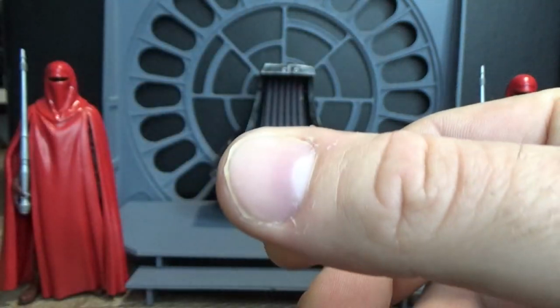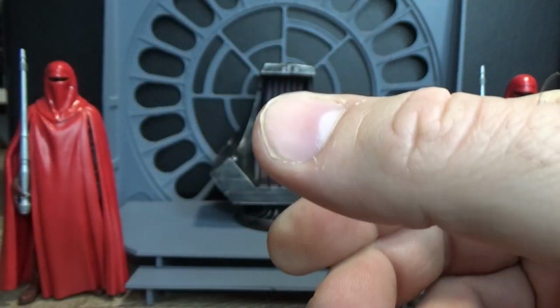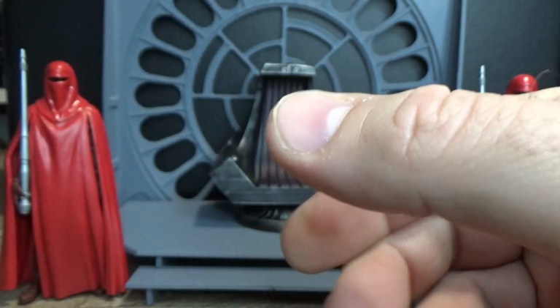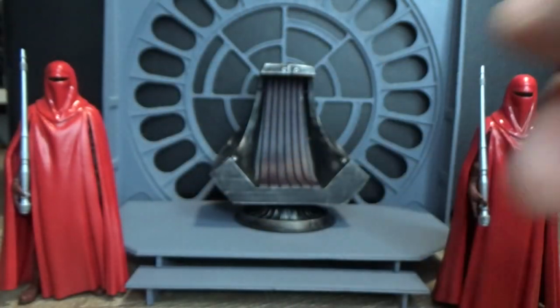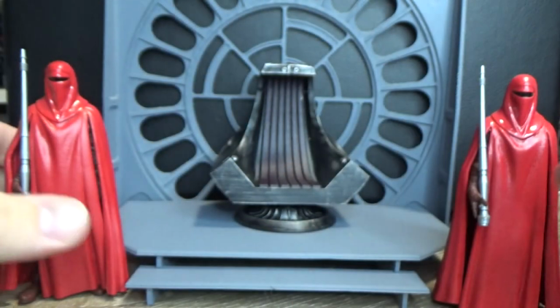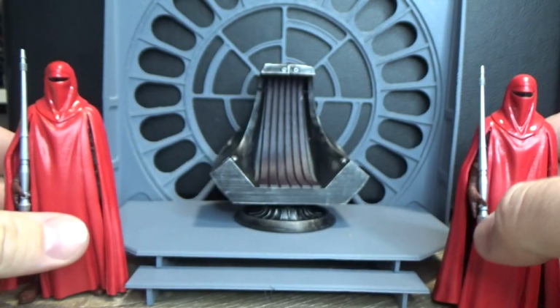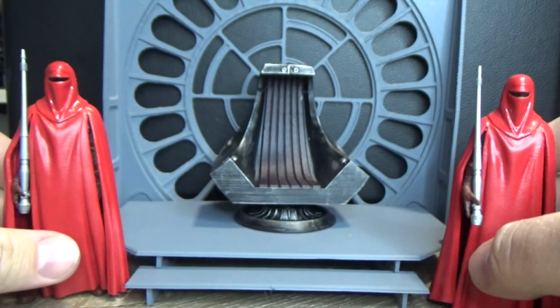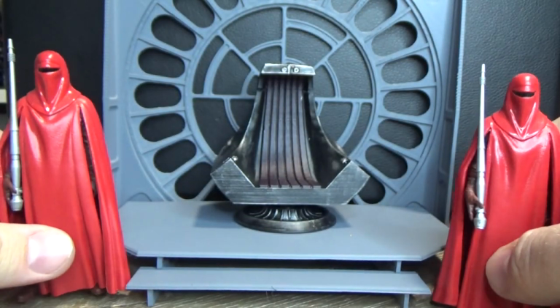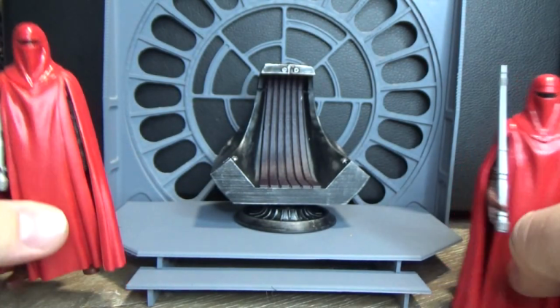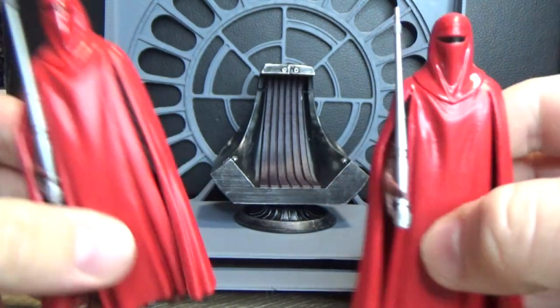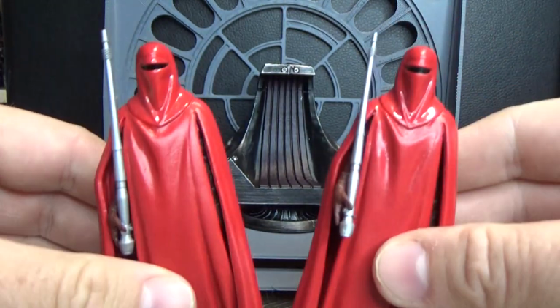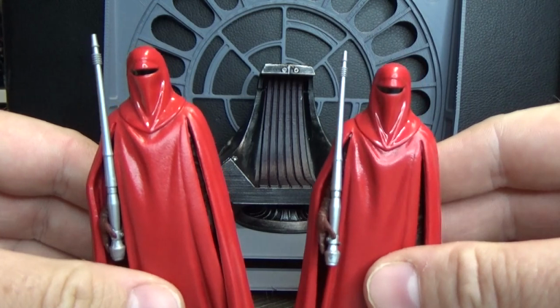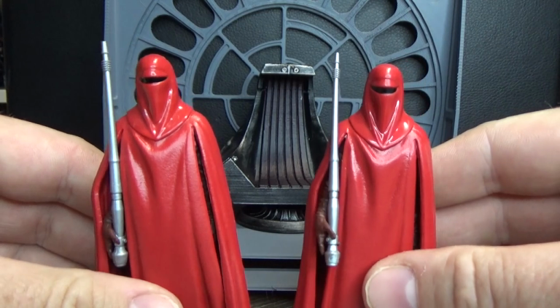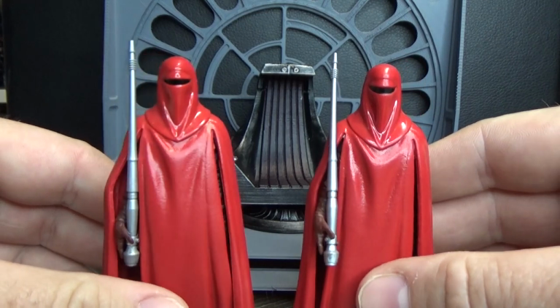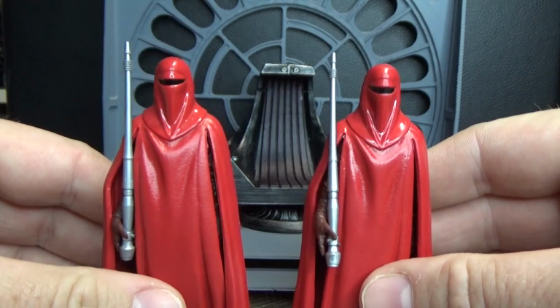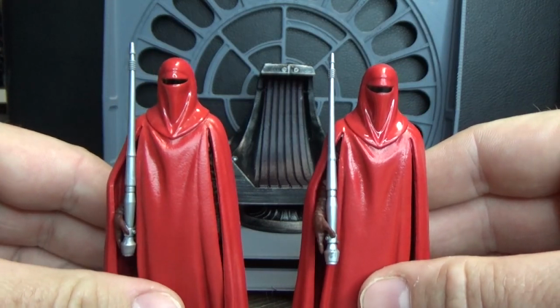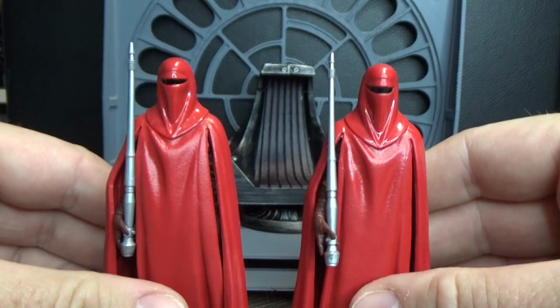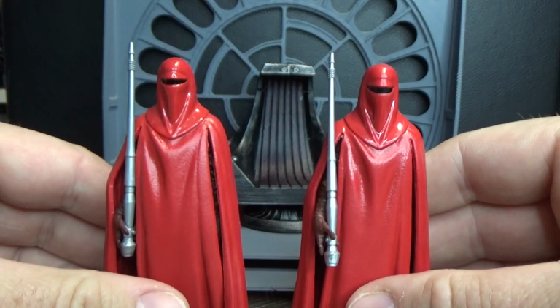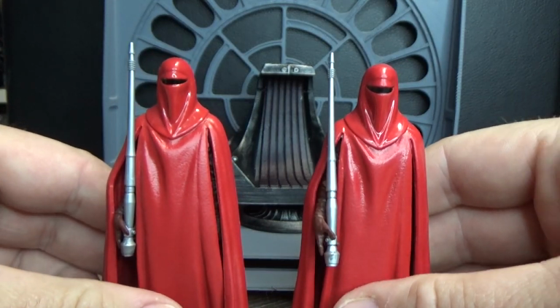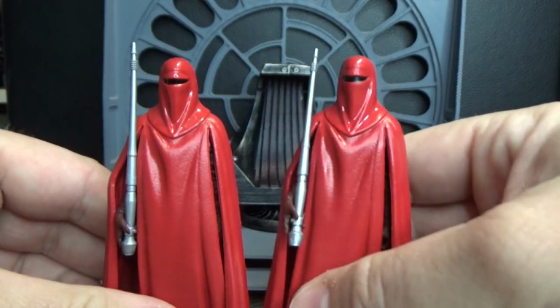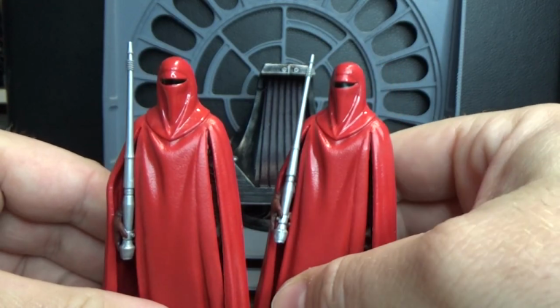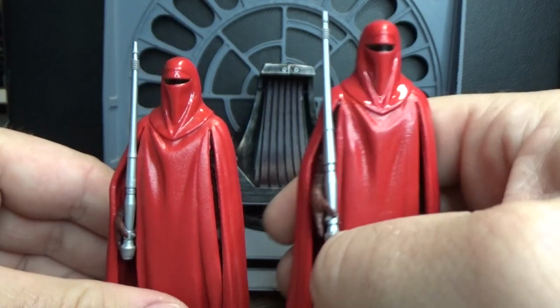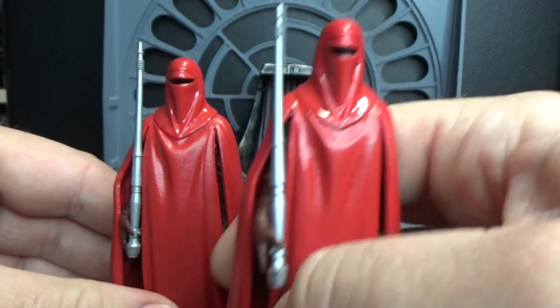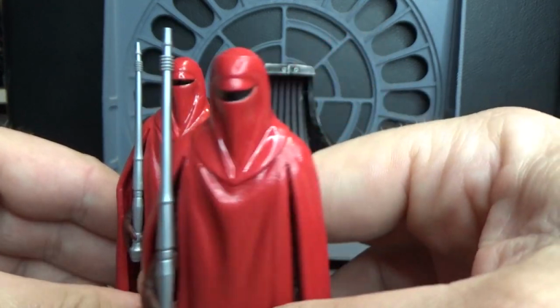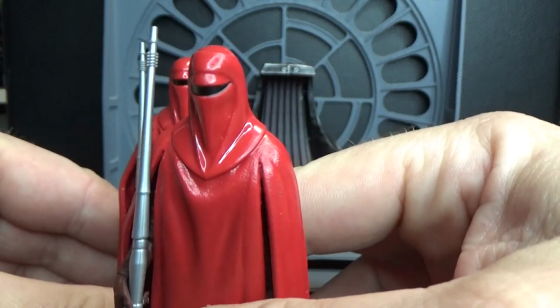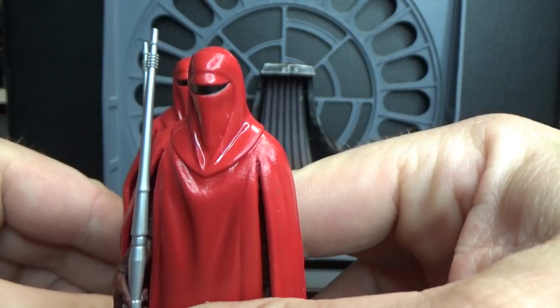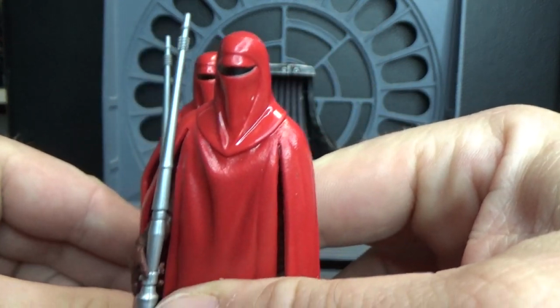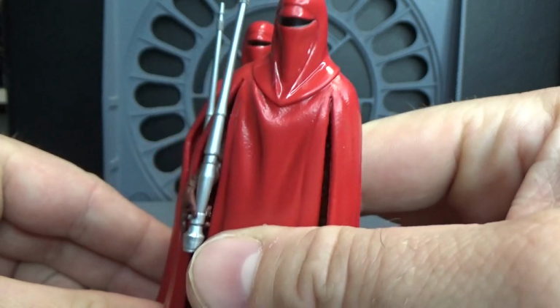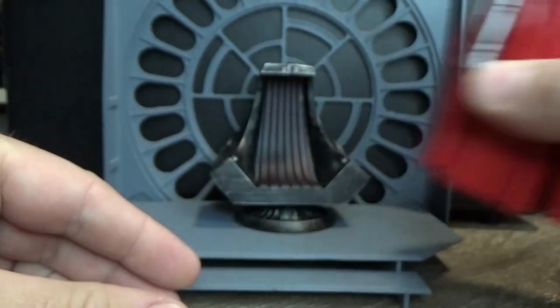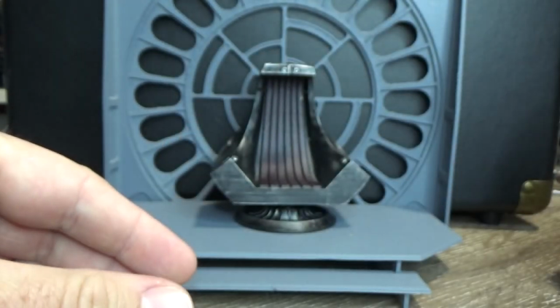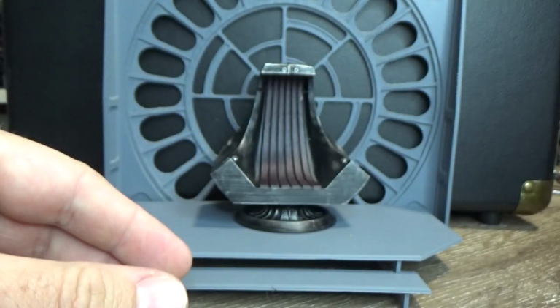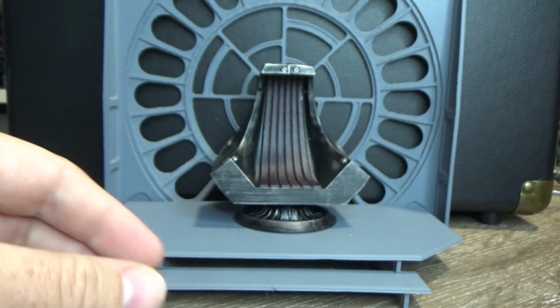I've also got these two 5POA Royal Guards that came out as part of the Solo line back in 2018.